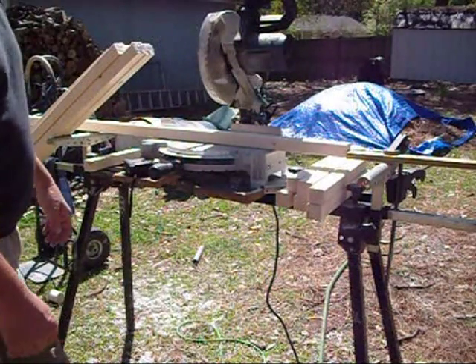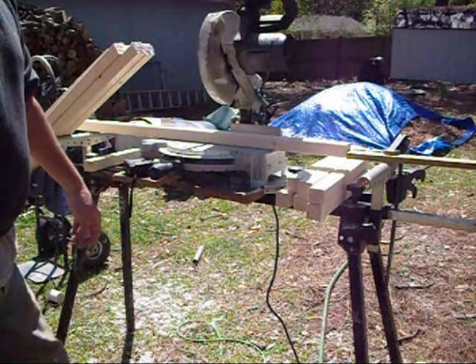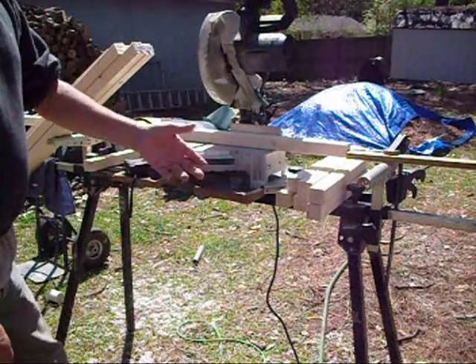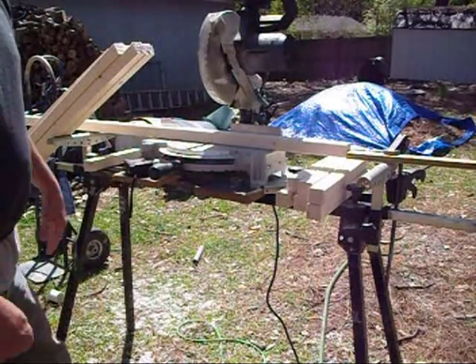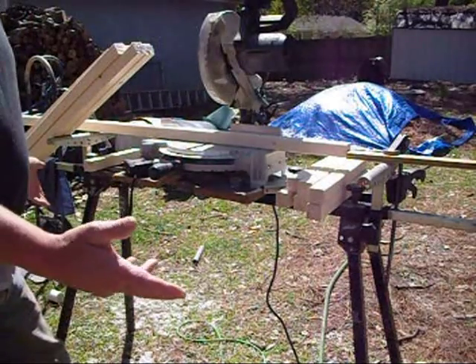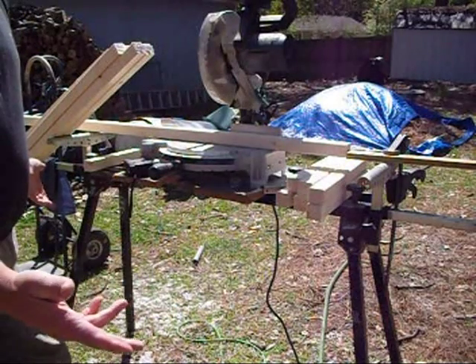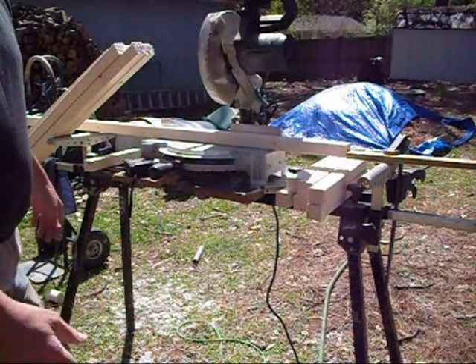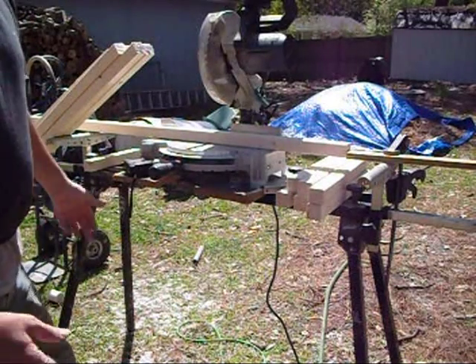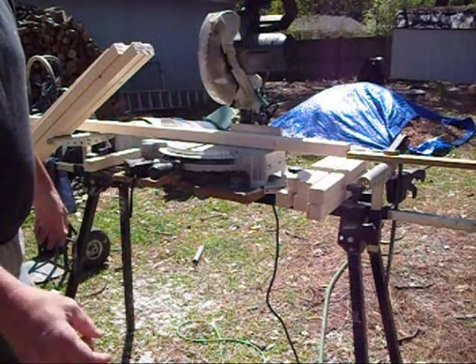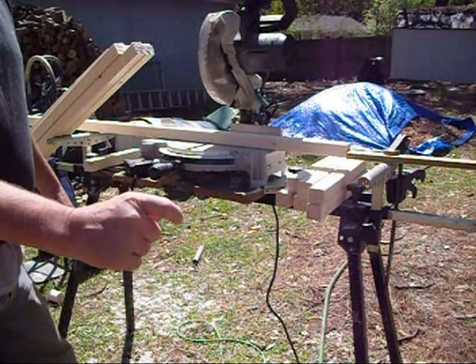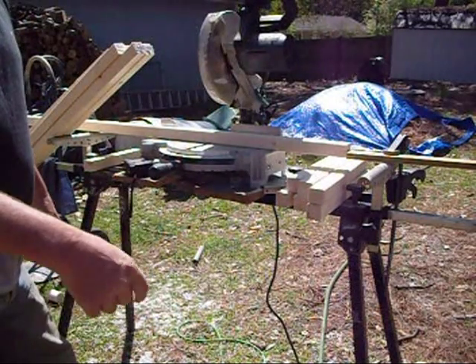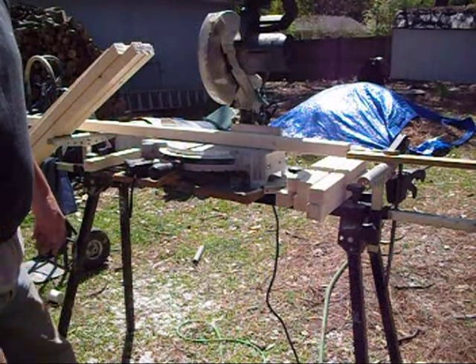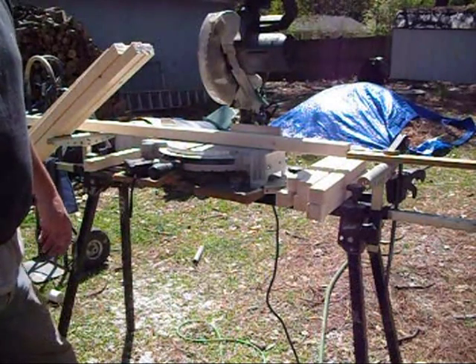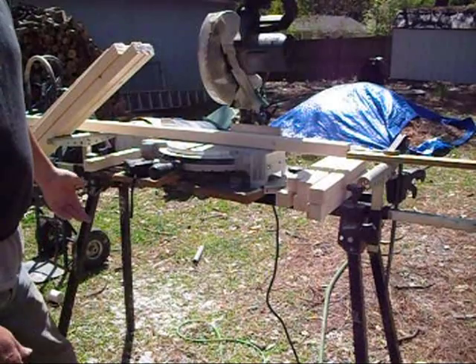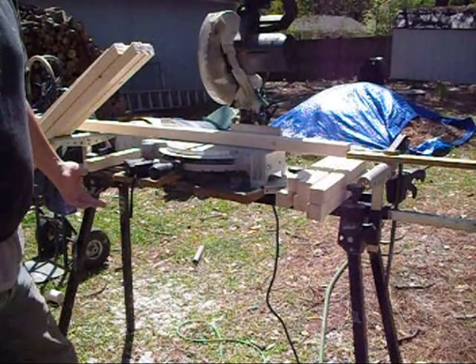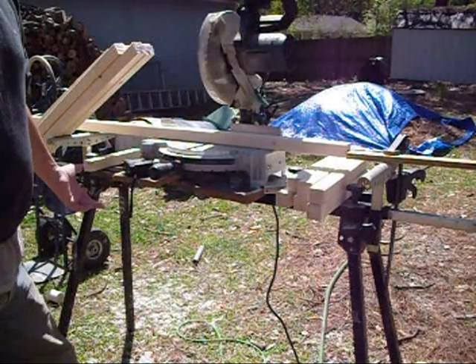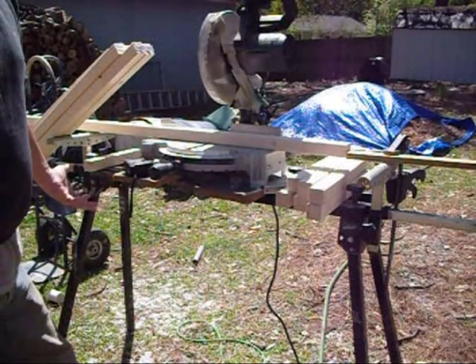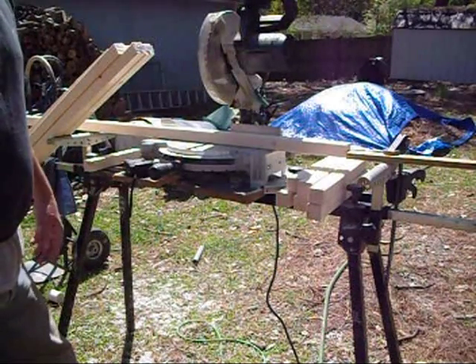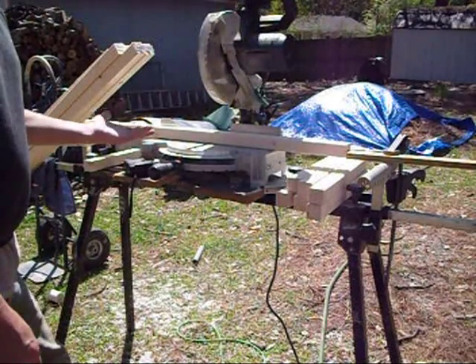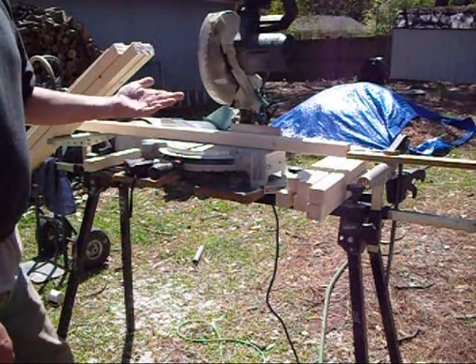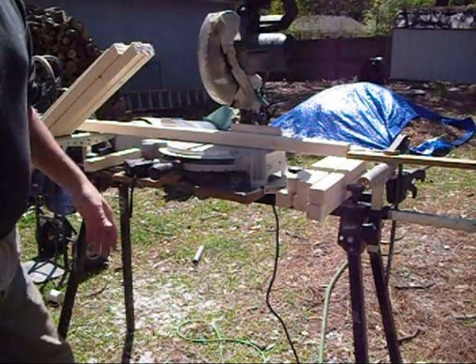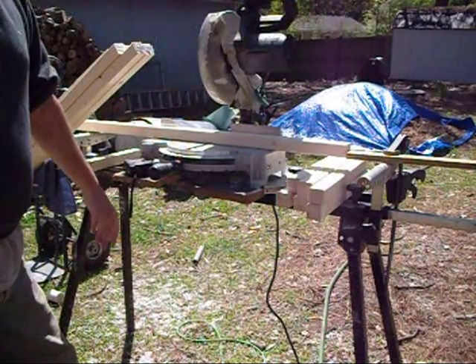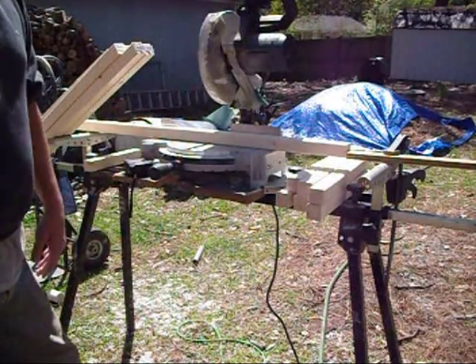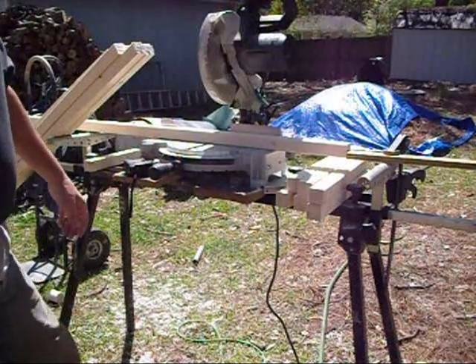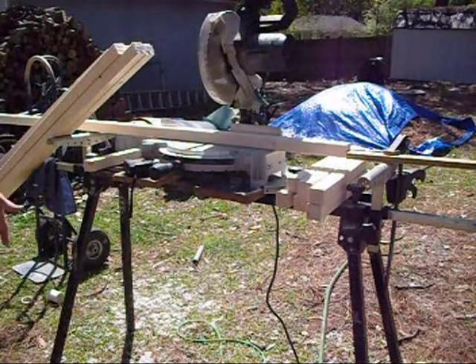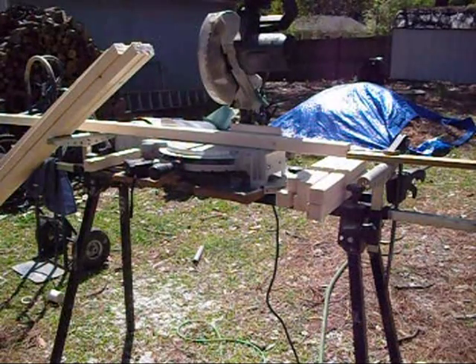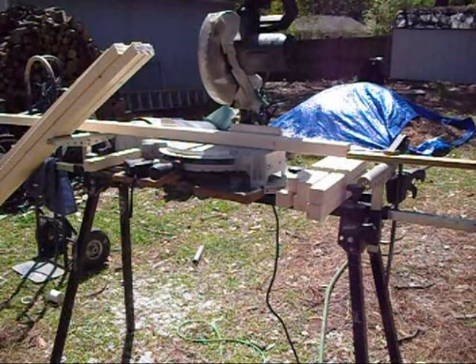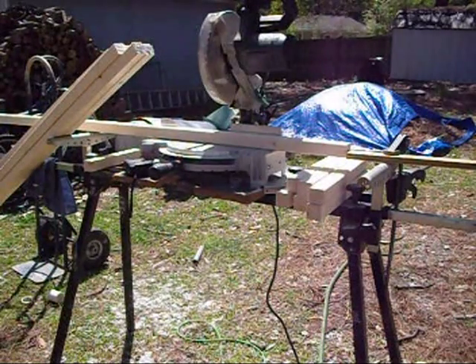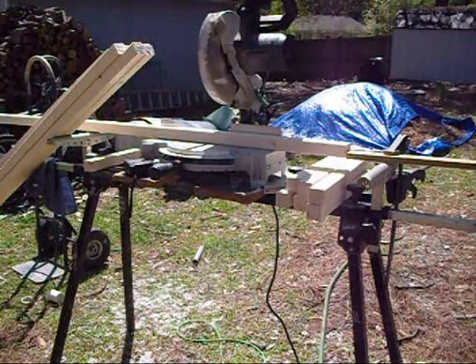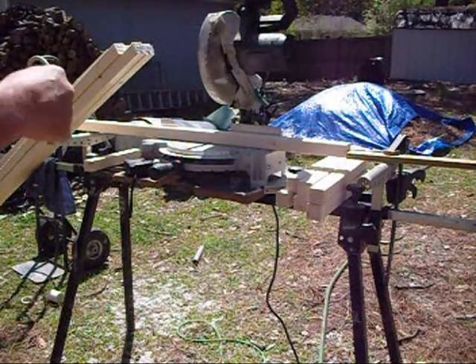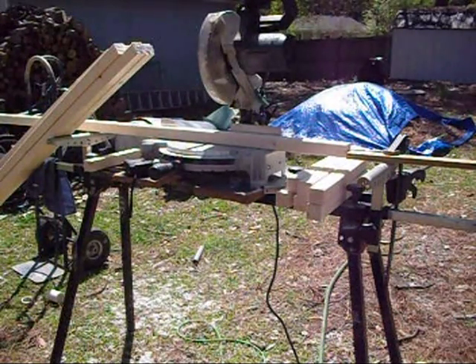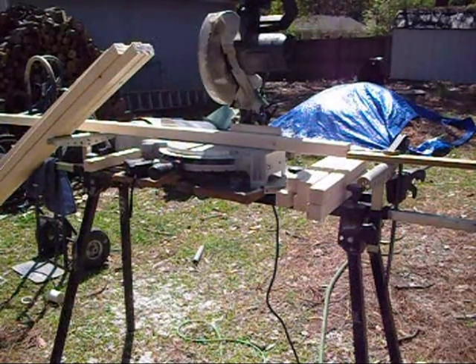Considering that for a 48-inch top bar hive, the 1-3/8-inch wide bars means you're looking at about 35 of them, the jig is going to come in very handy. But at any rate, that's what I'm doing now — it's just a simple matter of cutting them off.